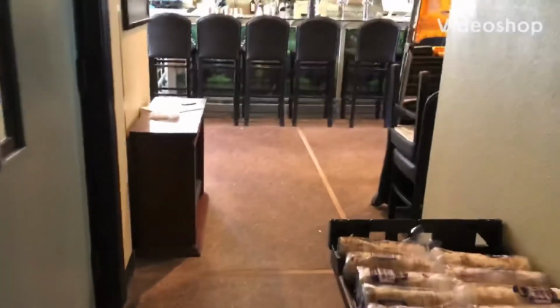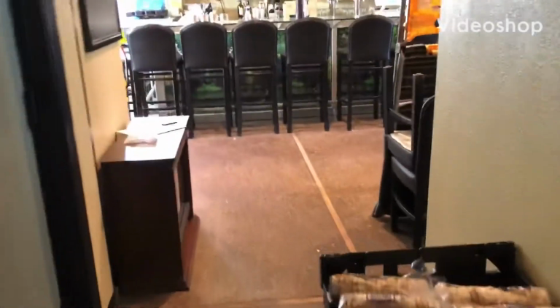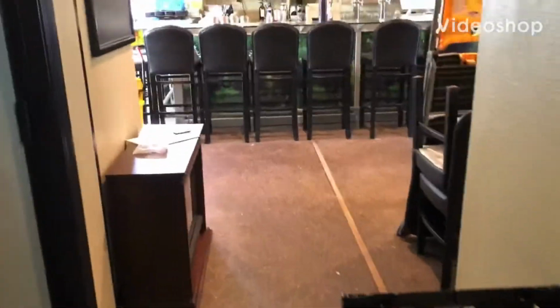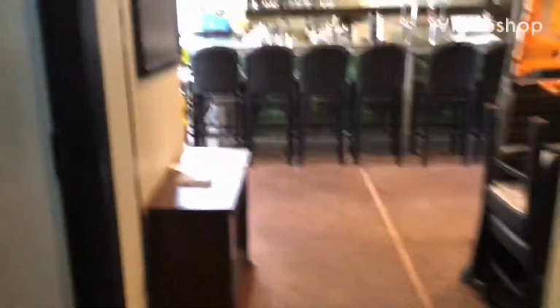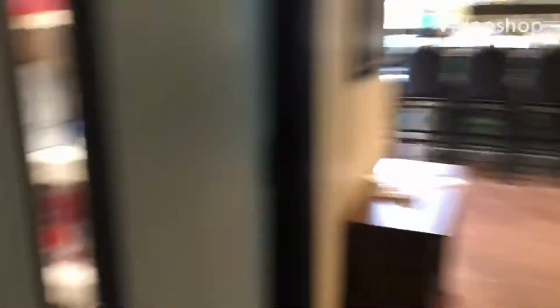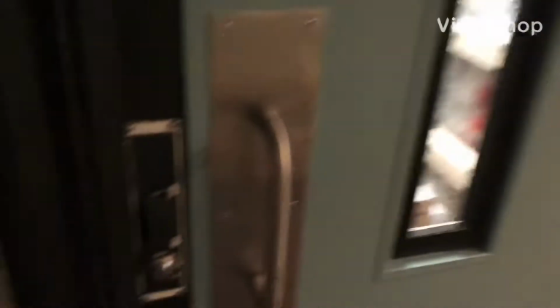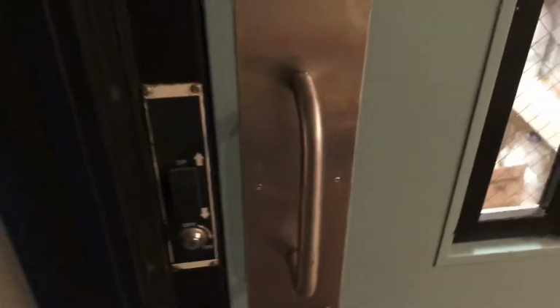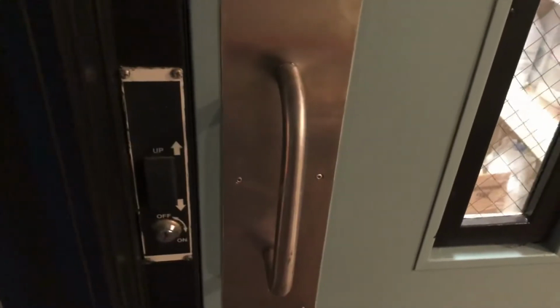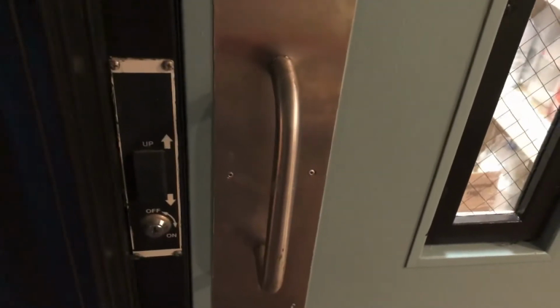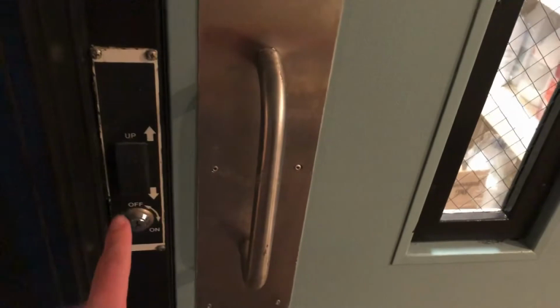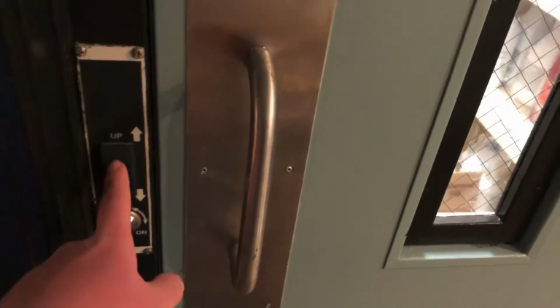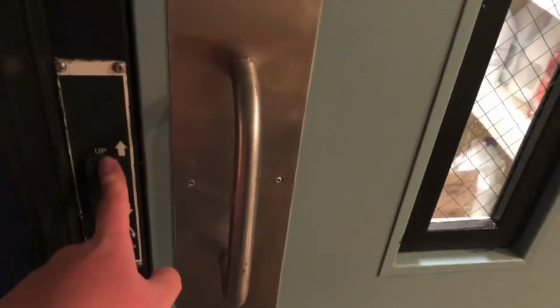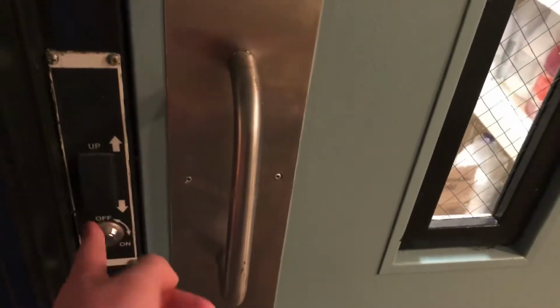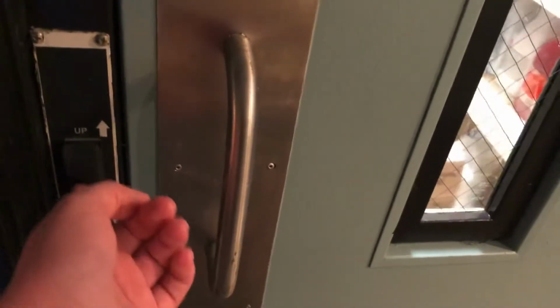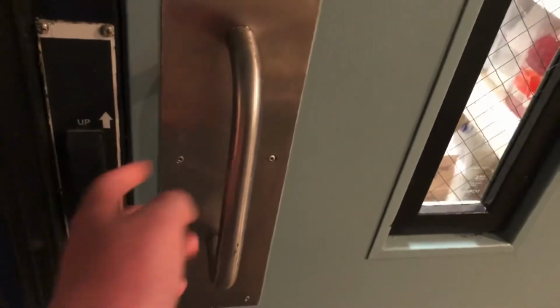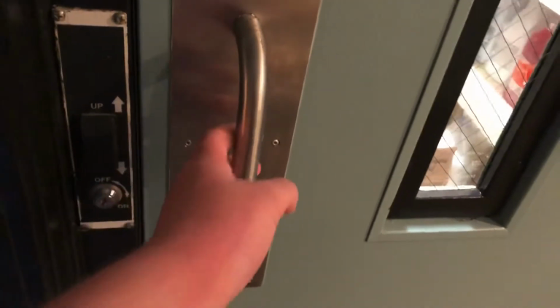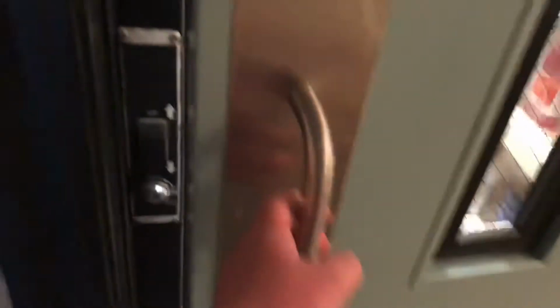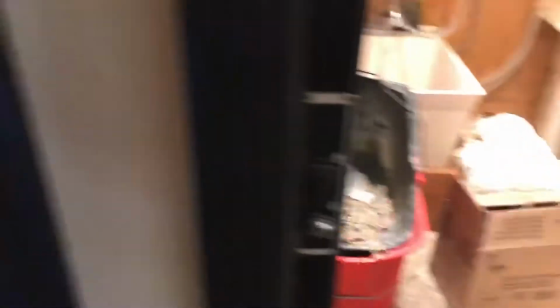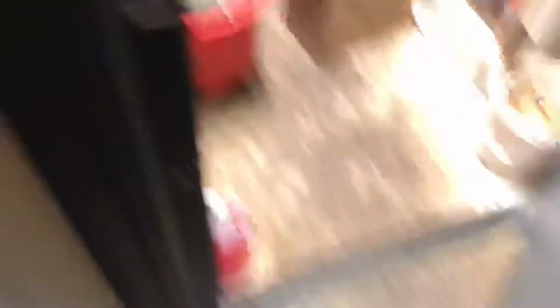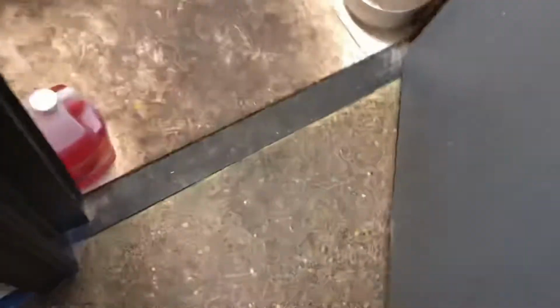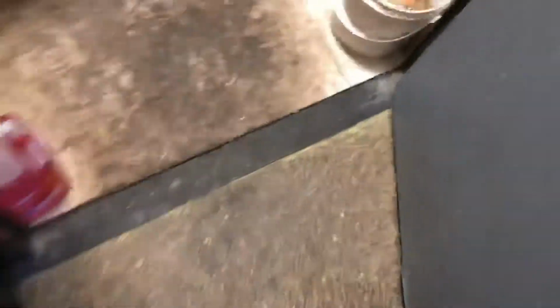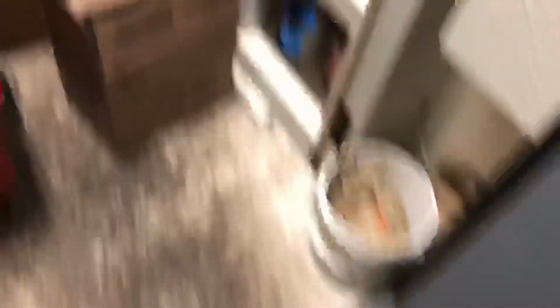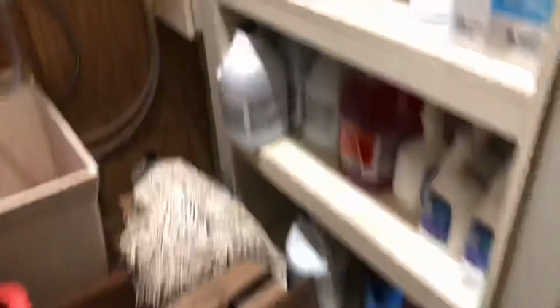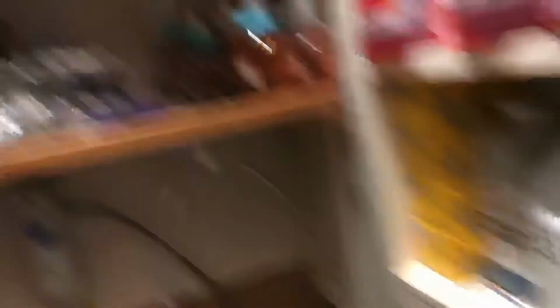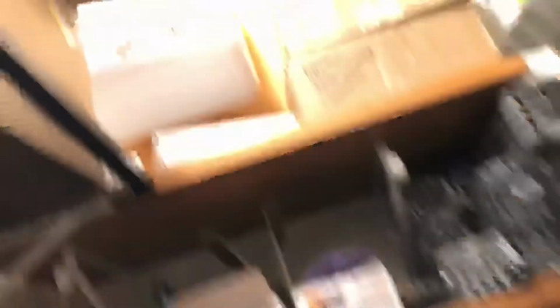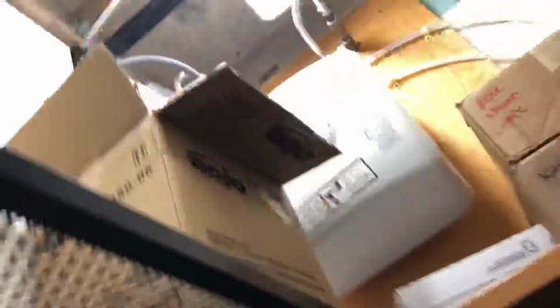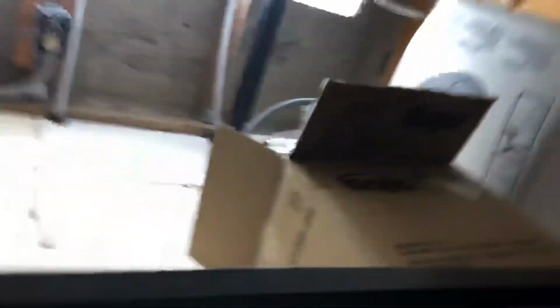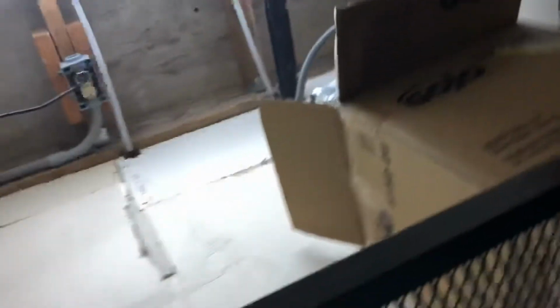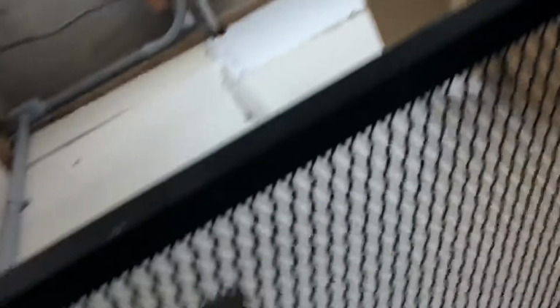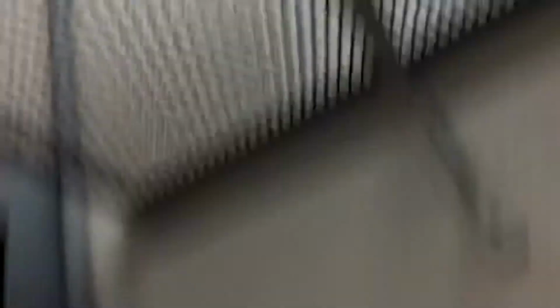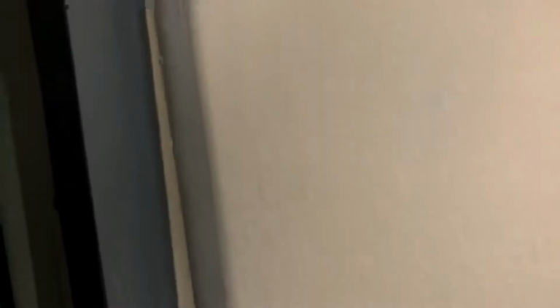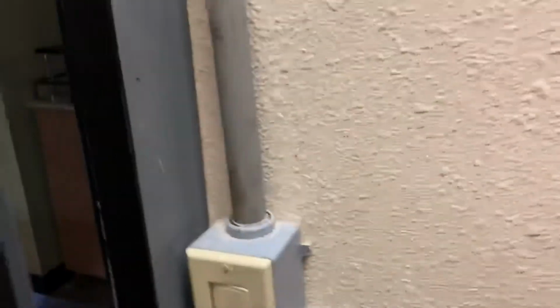Here's something cool. As you can see, you would think this is just a regular elevator, but check this out. Look at that. This is what the elevator is now.